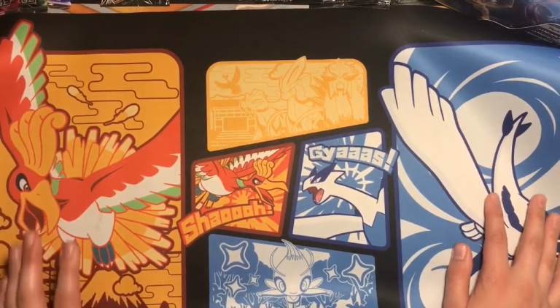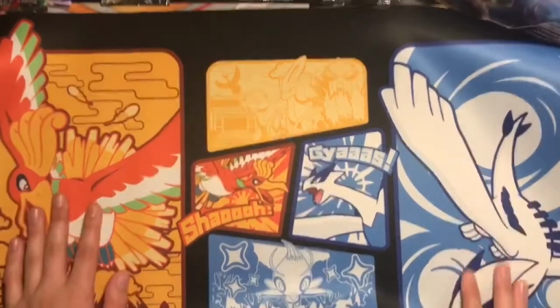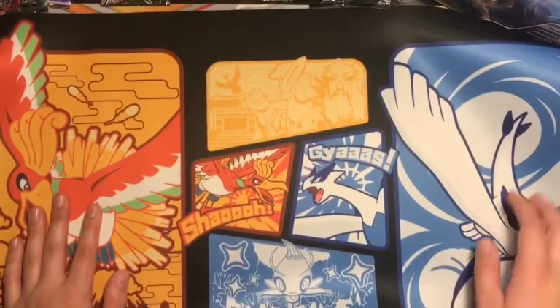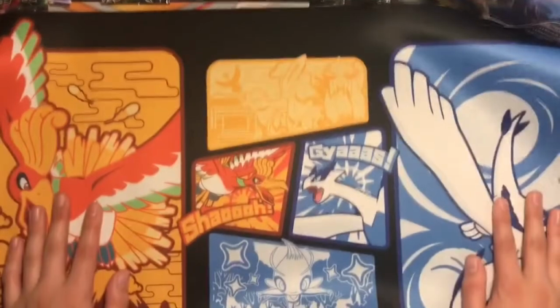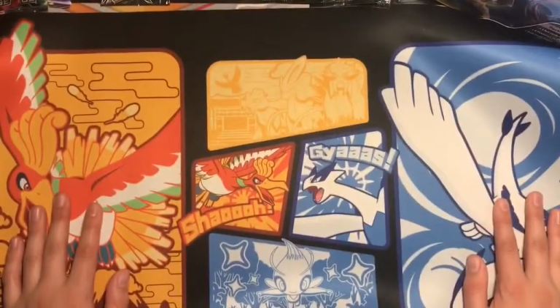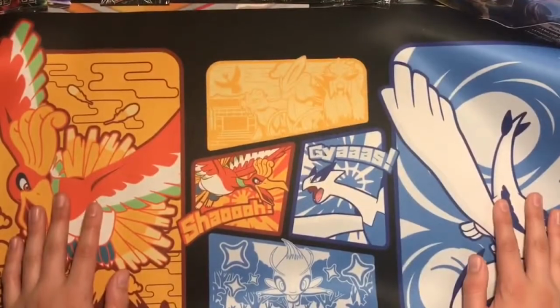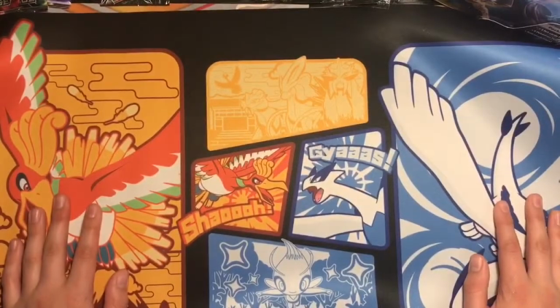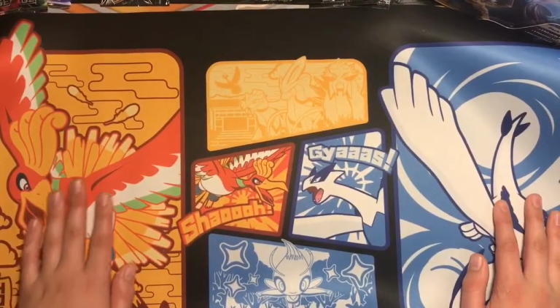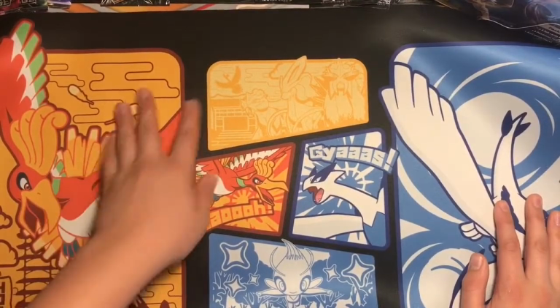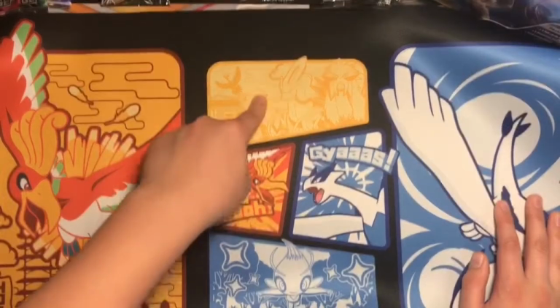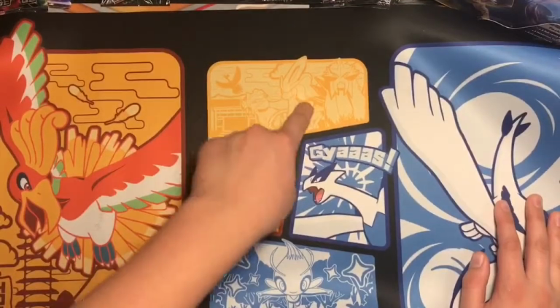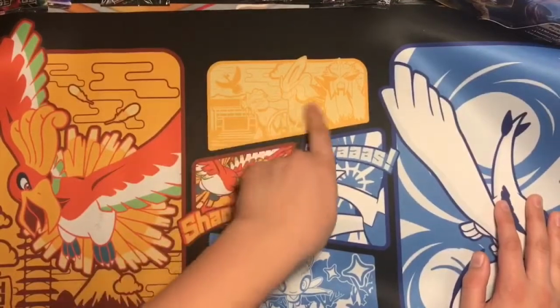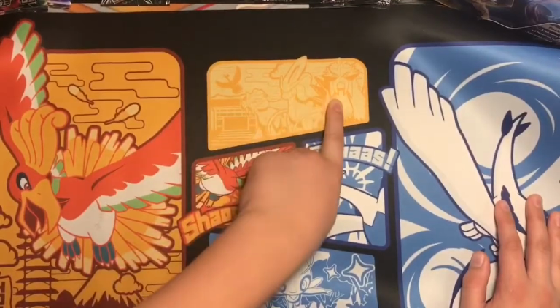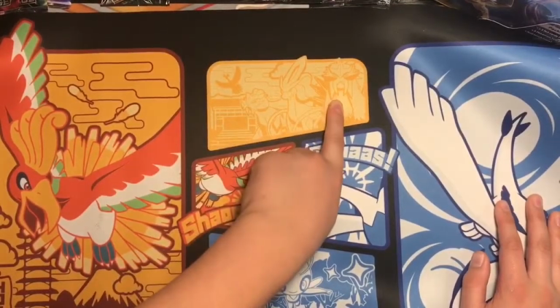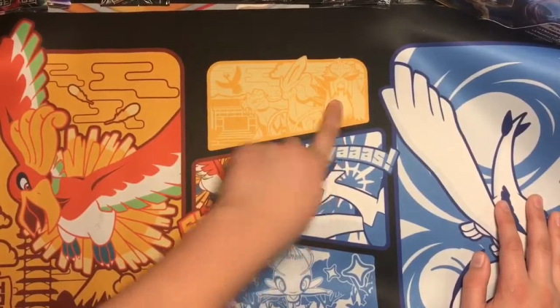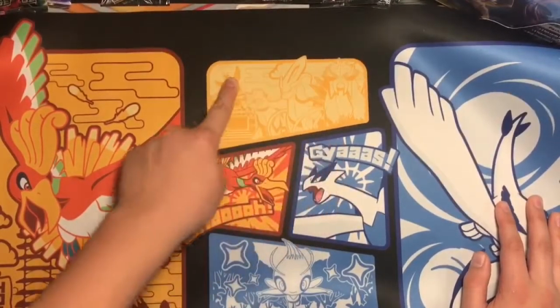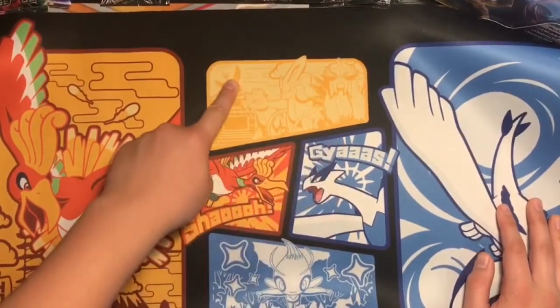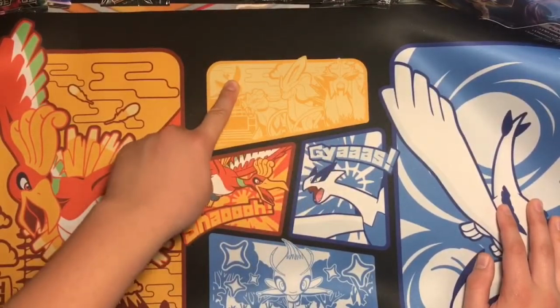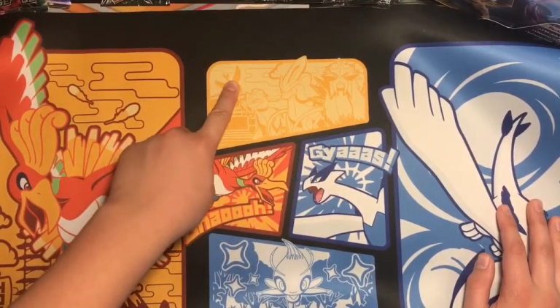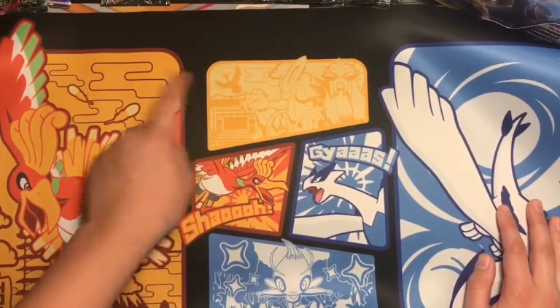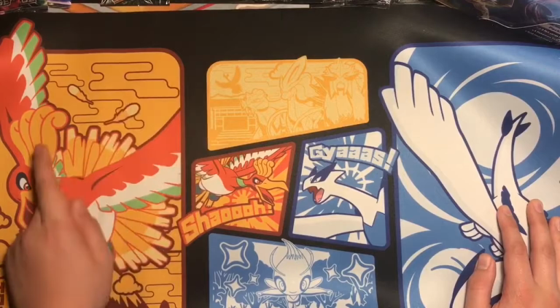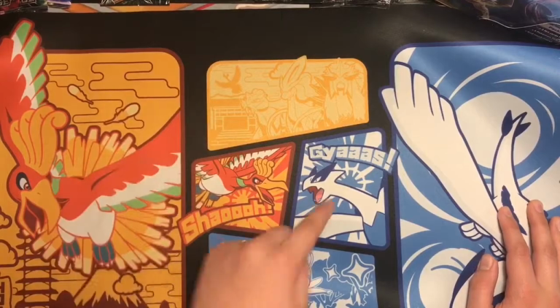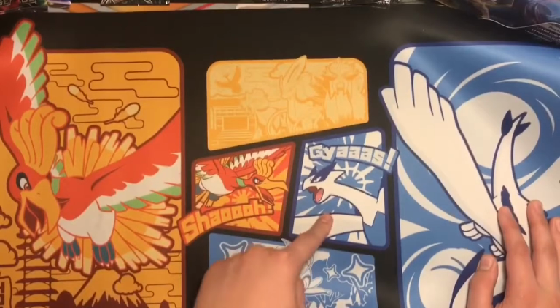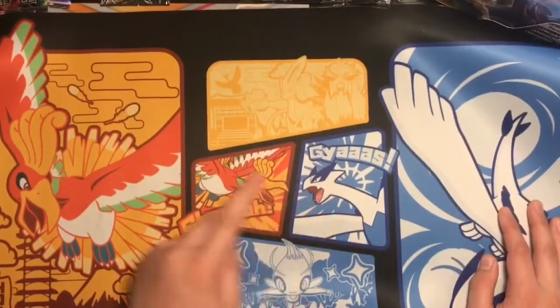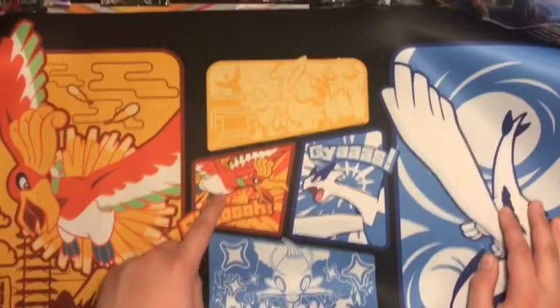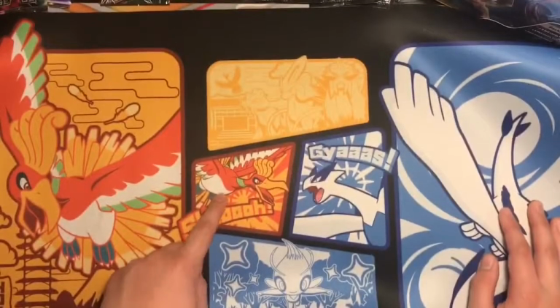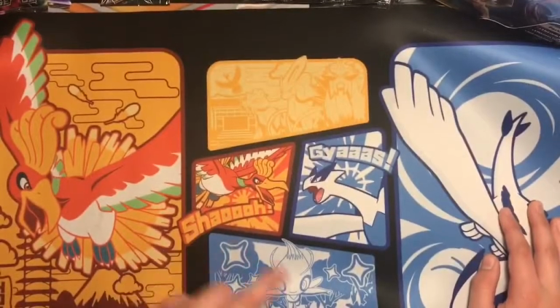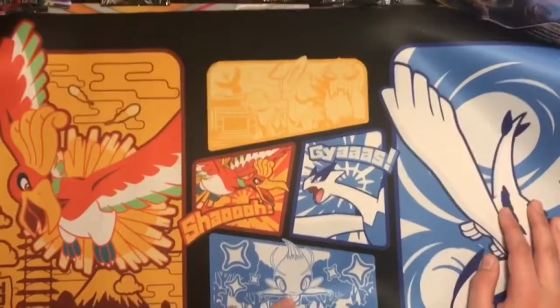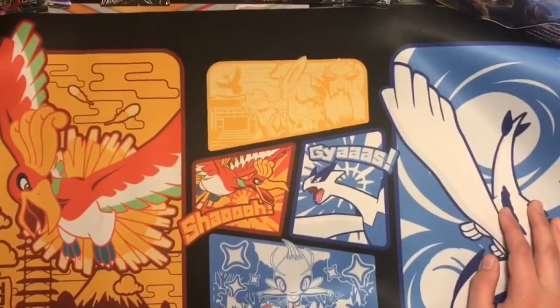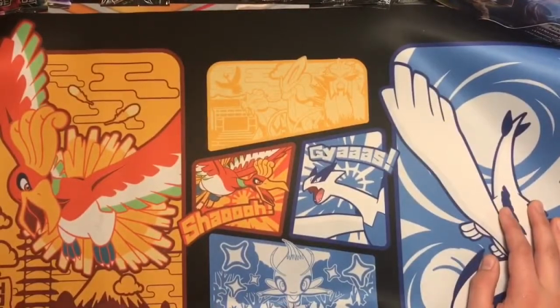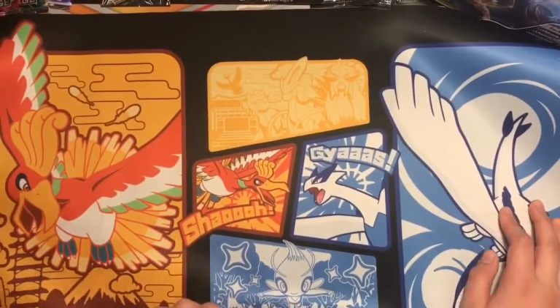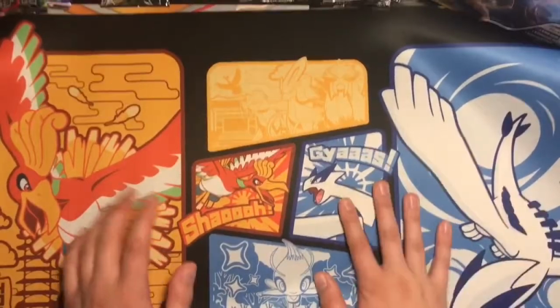You got Ho-Oh, you got Lugia, you got Raikou, Shri-kun, Entei, you got another Ho-Oh, and then you got another Lugia, Ho-Oh, and a Selby. Dang.